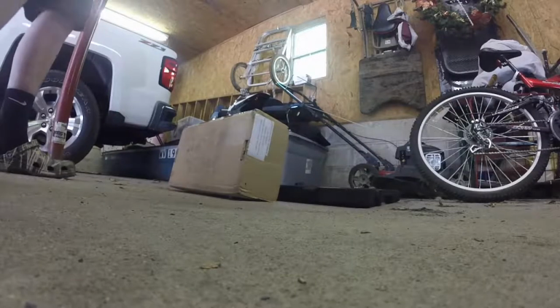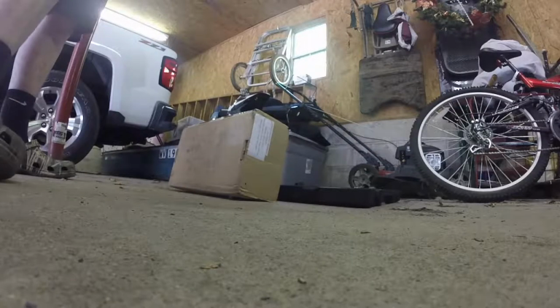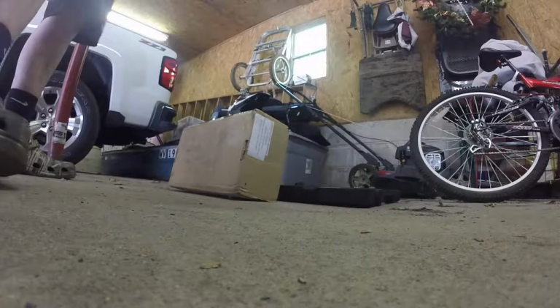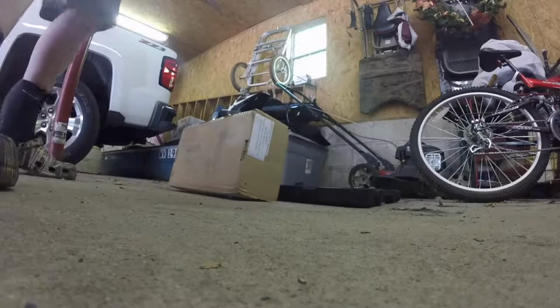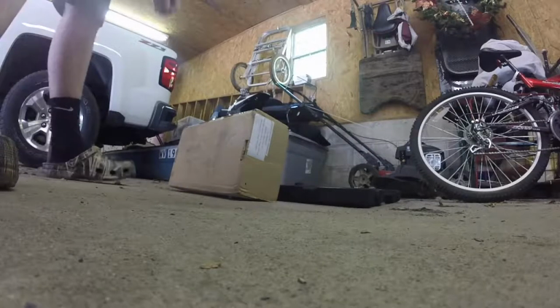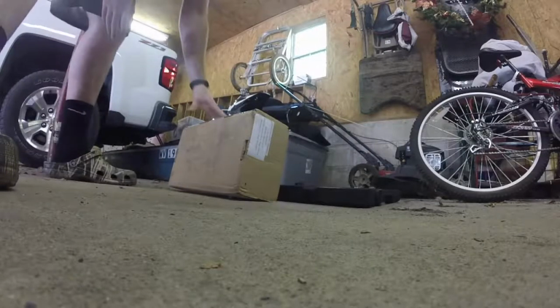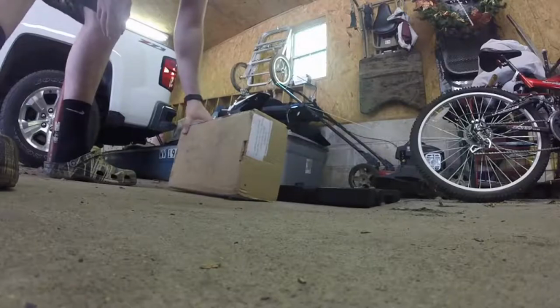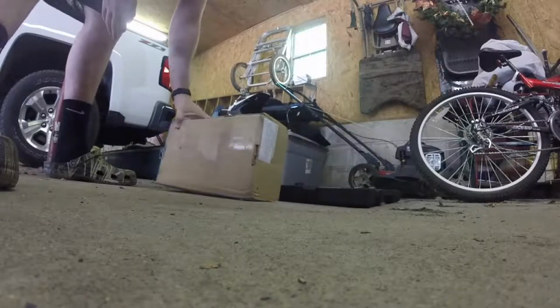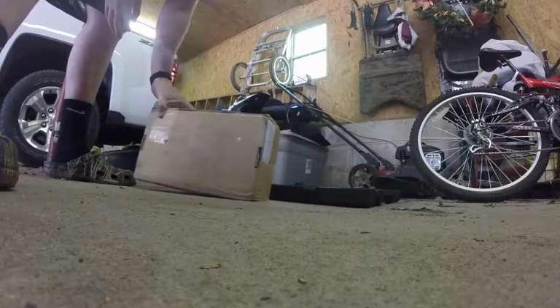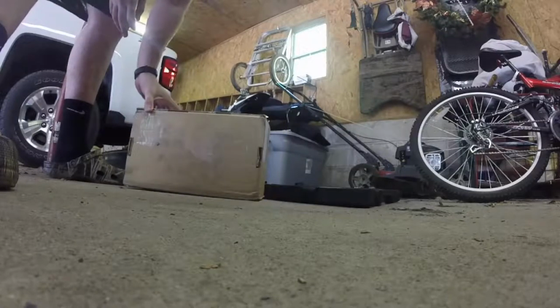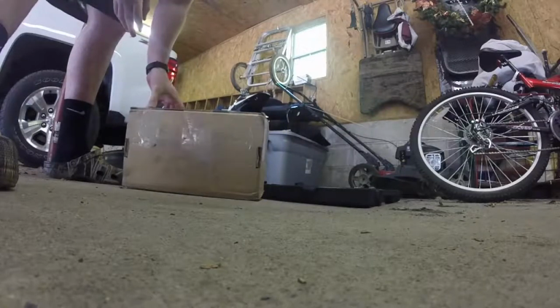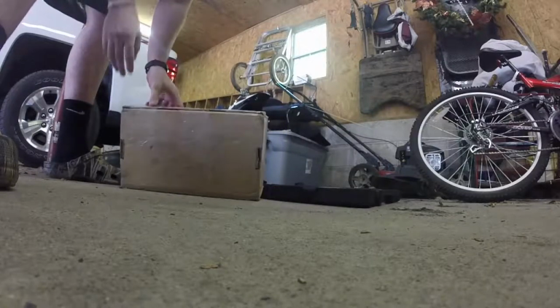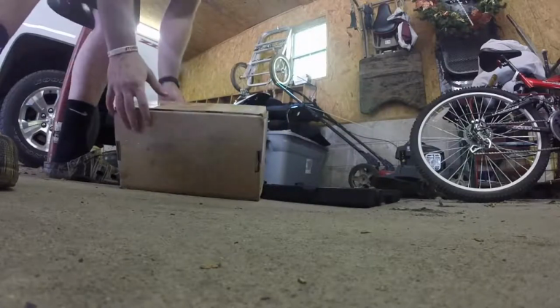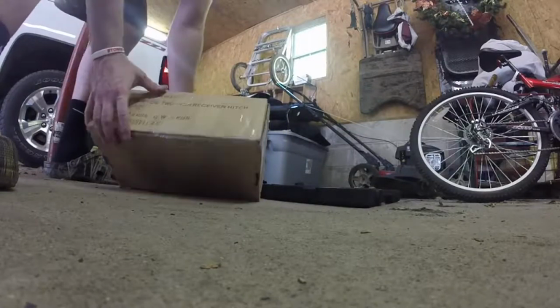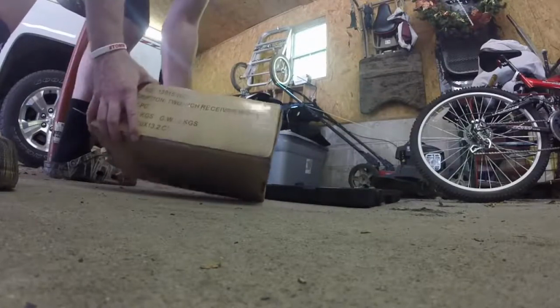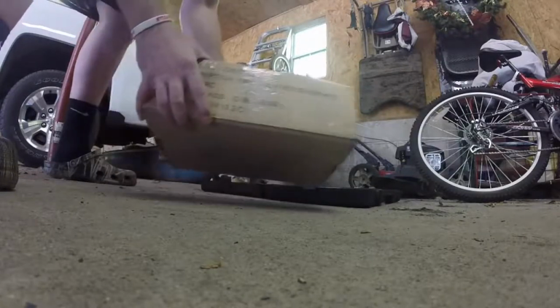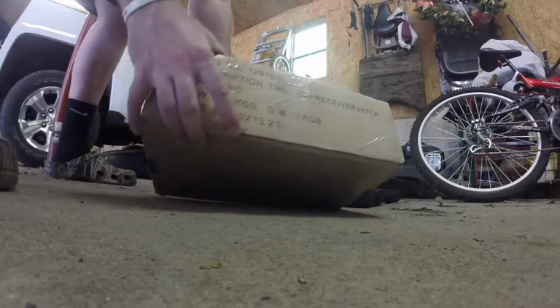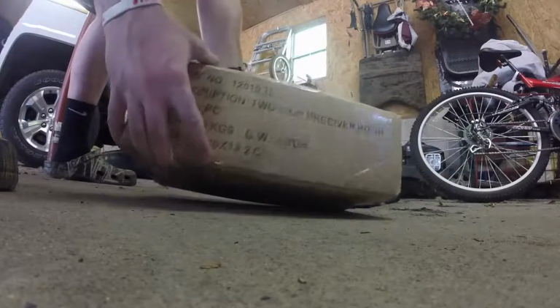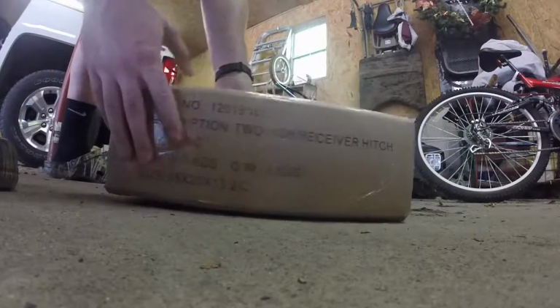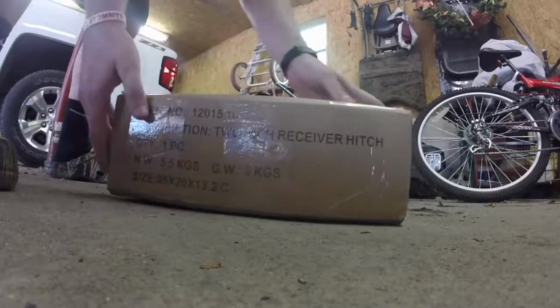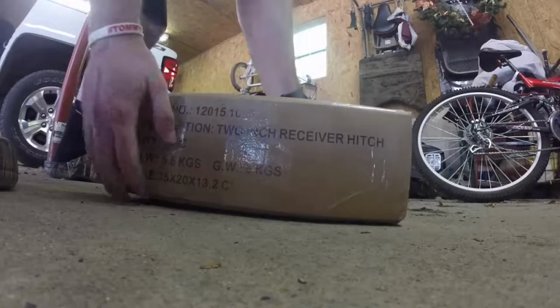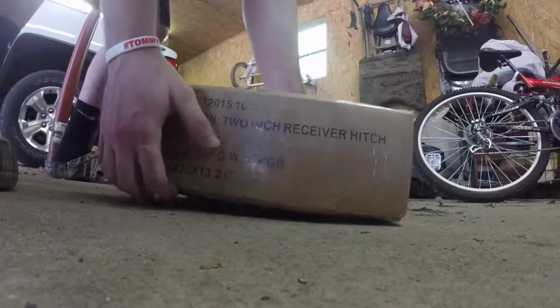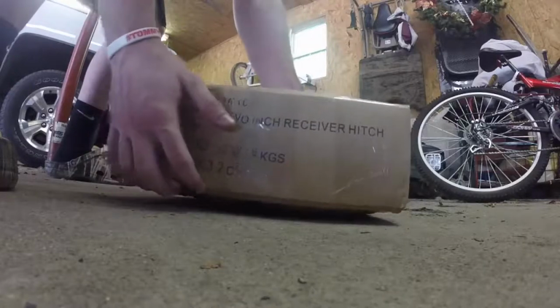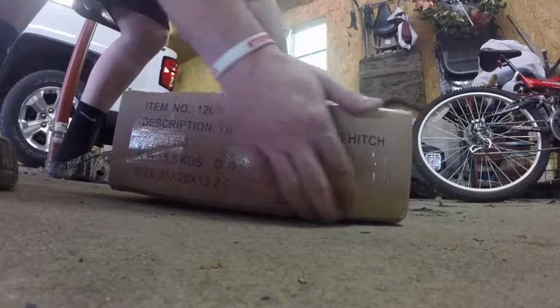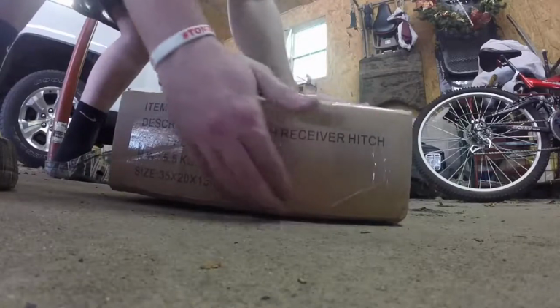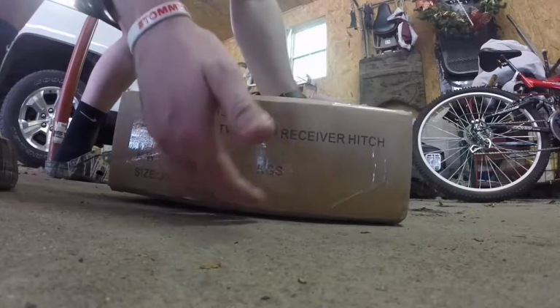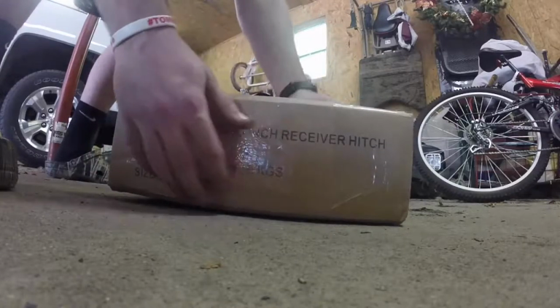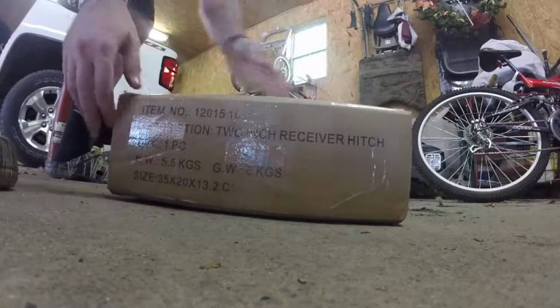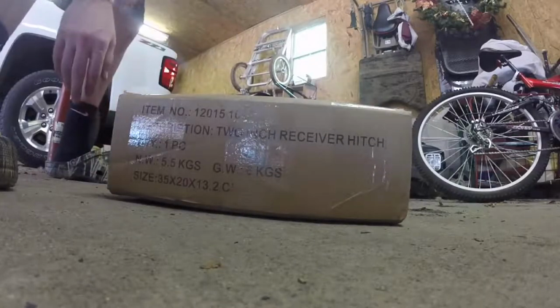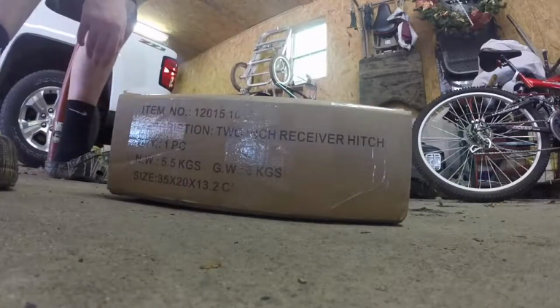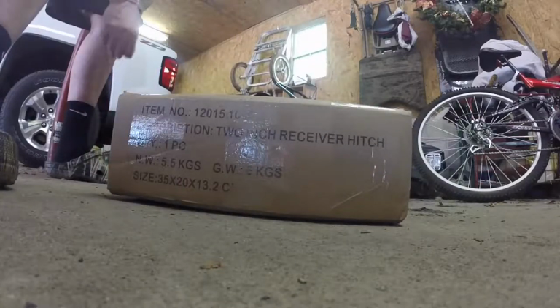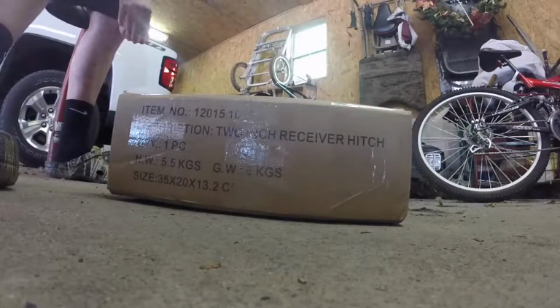All right, so here is the Quadratec package deal — tow hitch receiver, it's a premium tow hitch. As you can see, I'm about to do an unboxing. This is still completely sealed, just got it in the middle of the day and we'll throw it on.